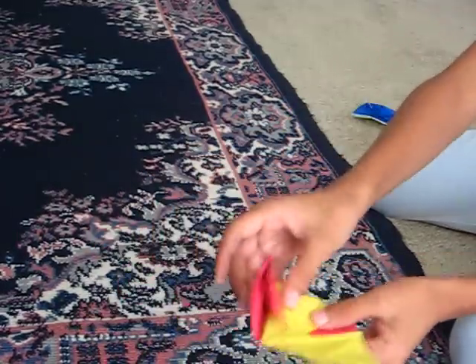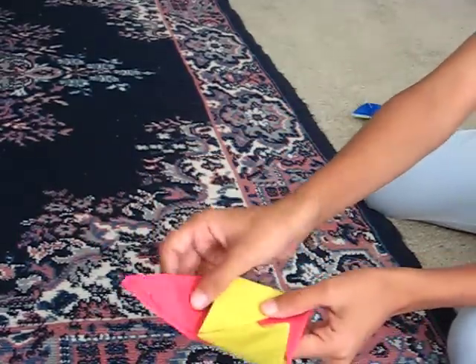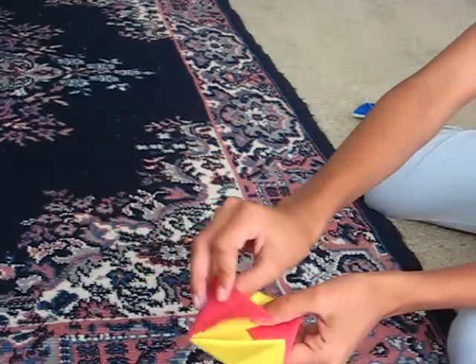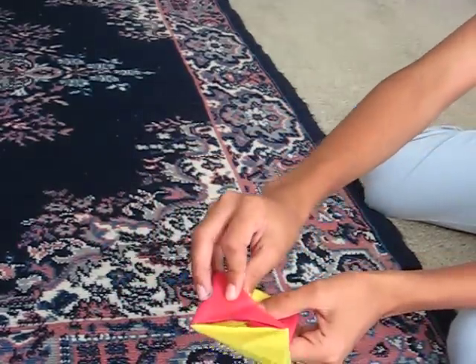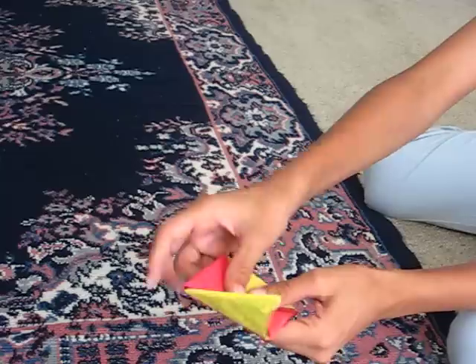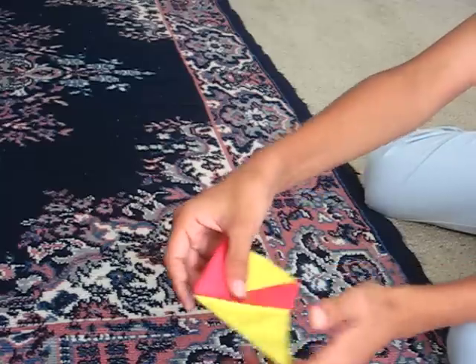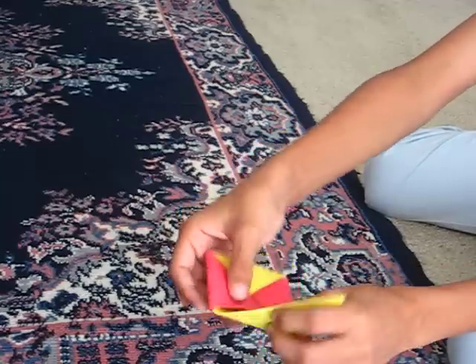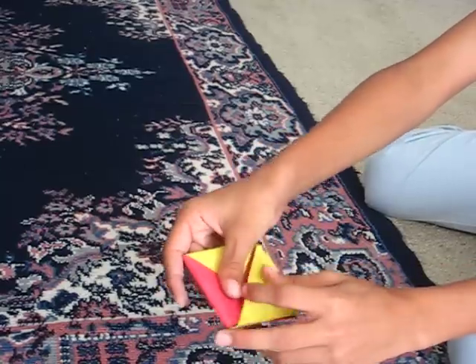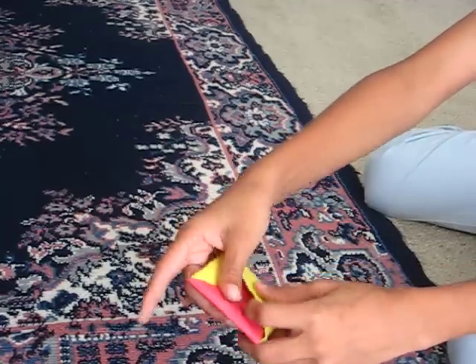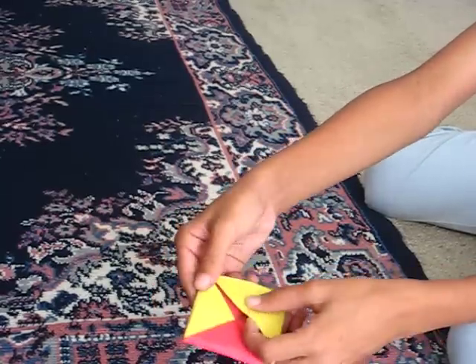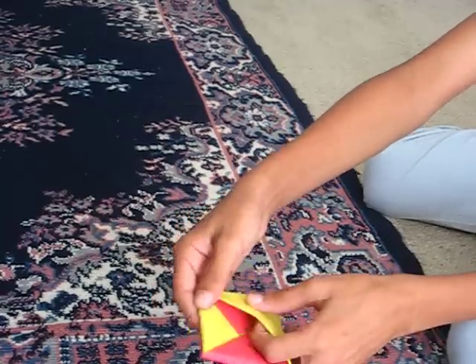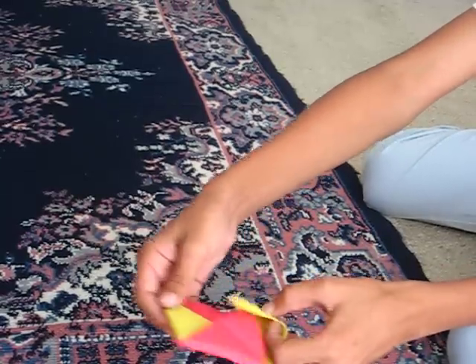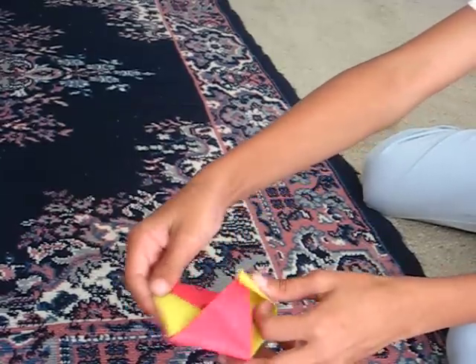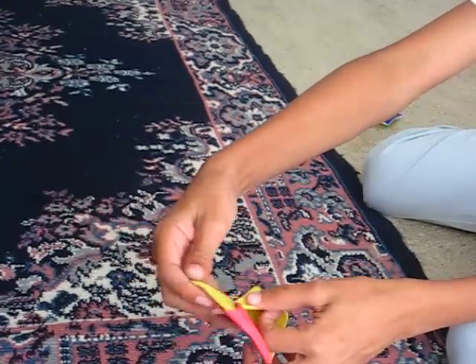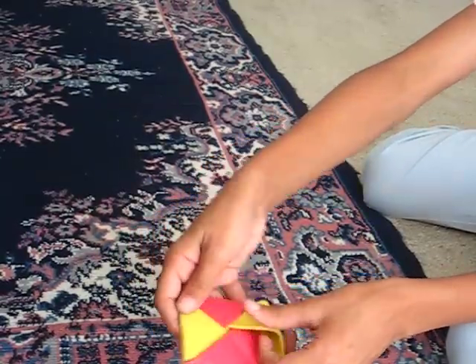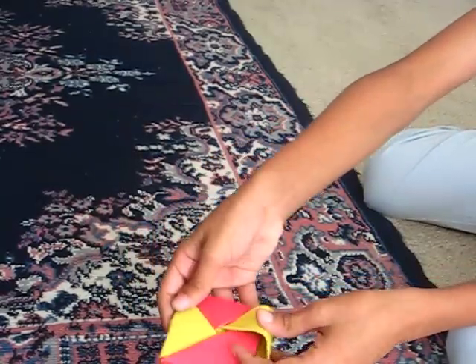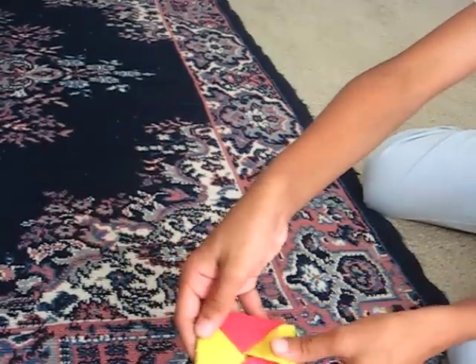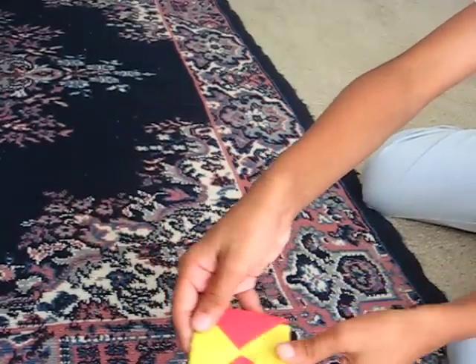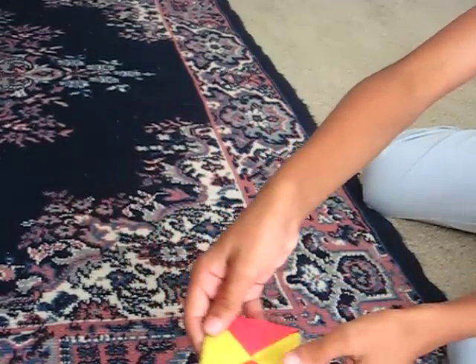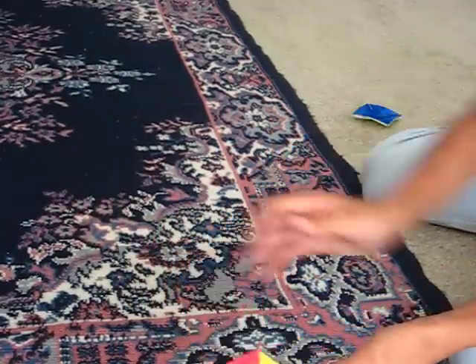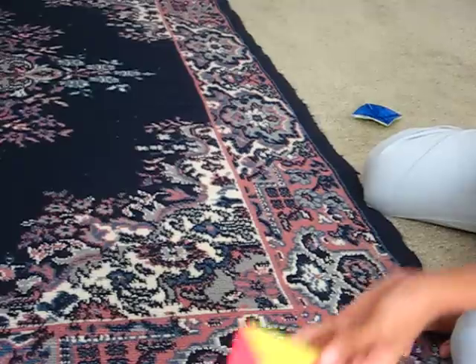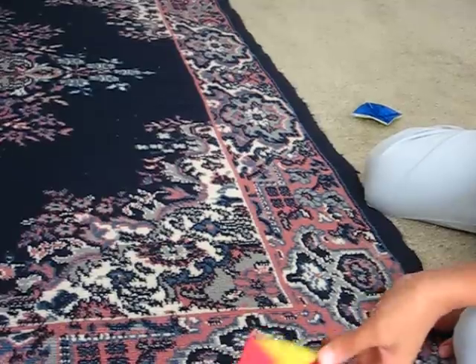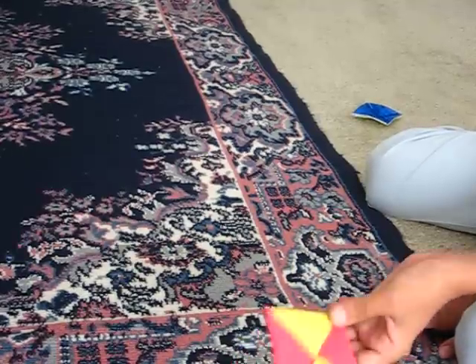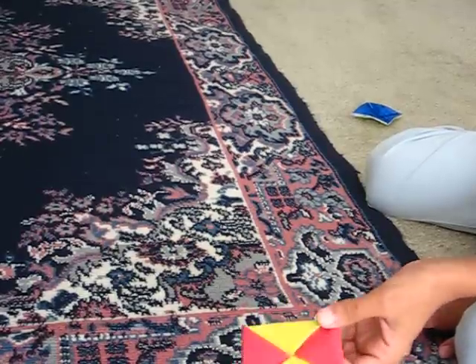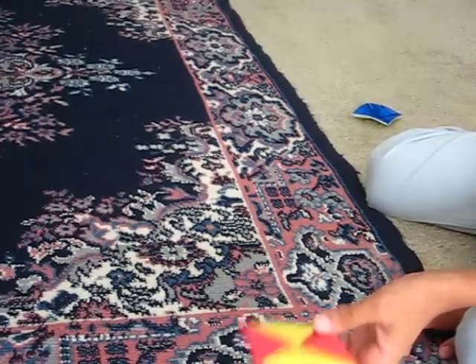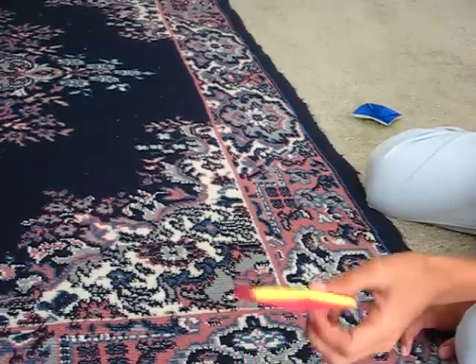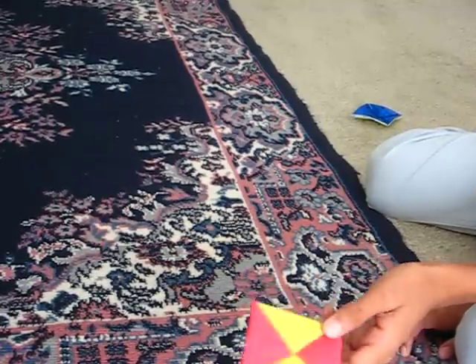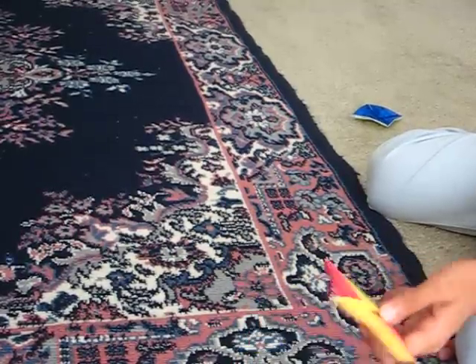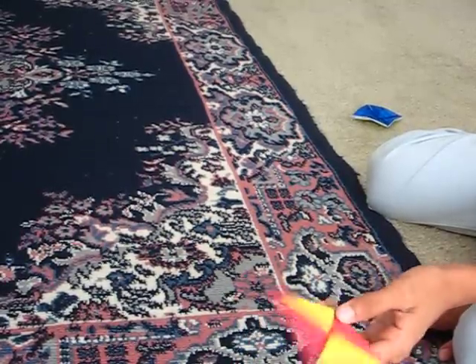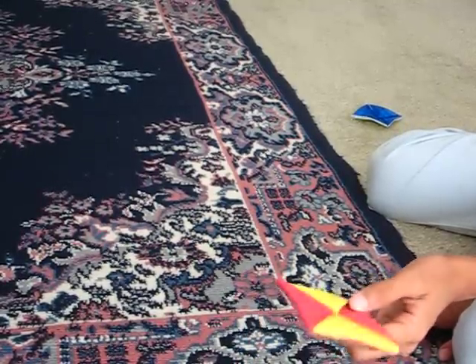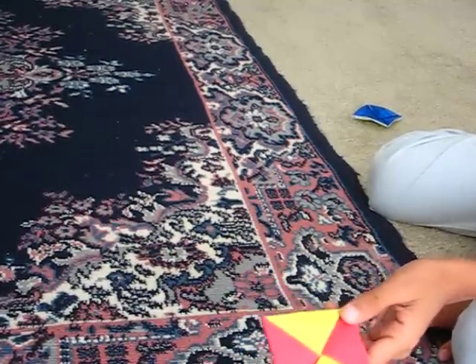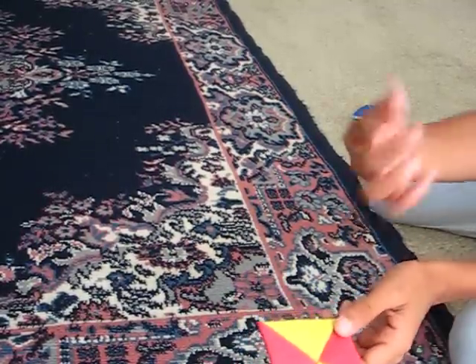And then just go like that, like that, and the last one you should just tuck it in there. So now you have the spinner, but we just need to make the corners and make it fold.